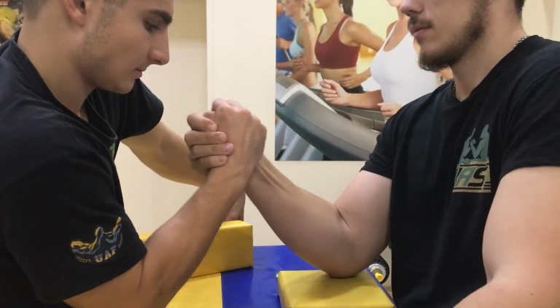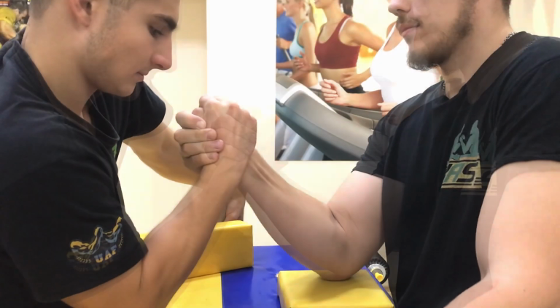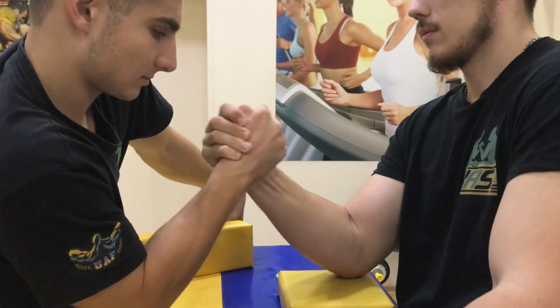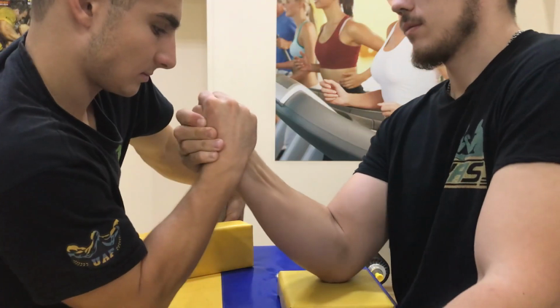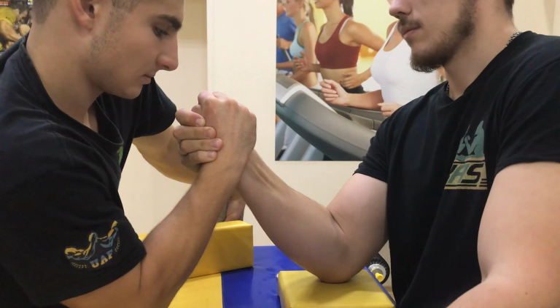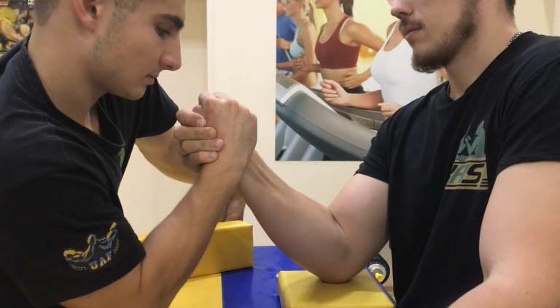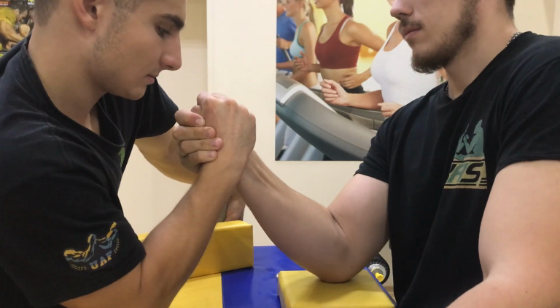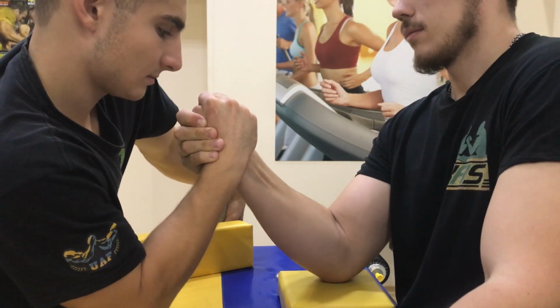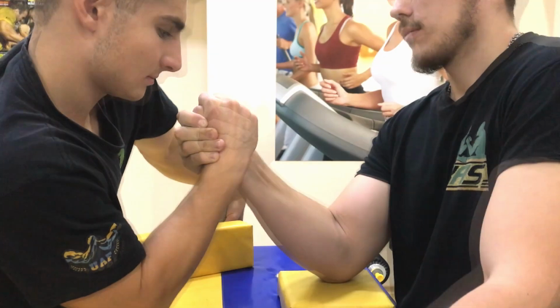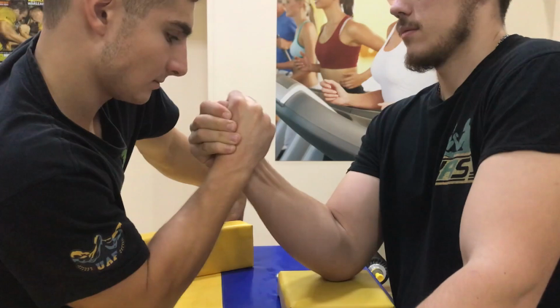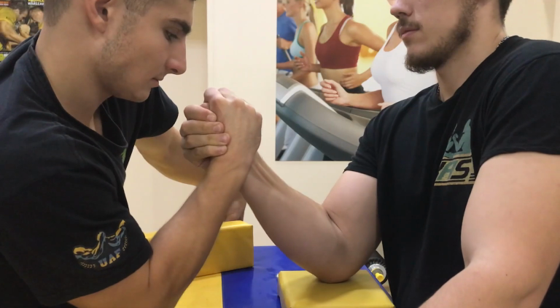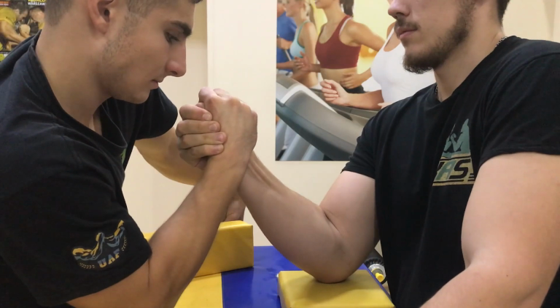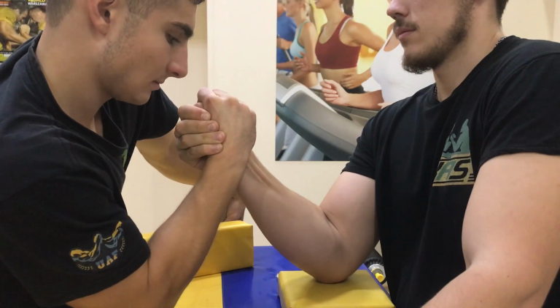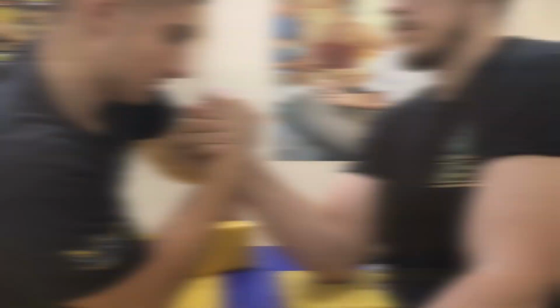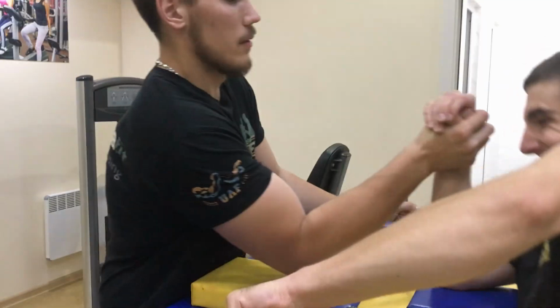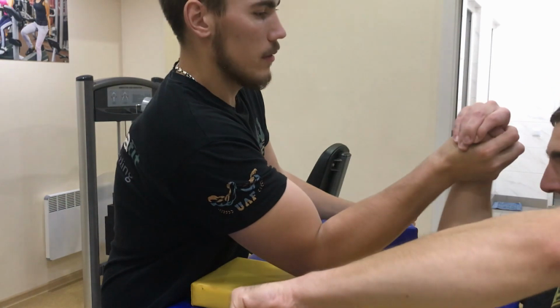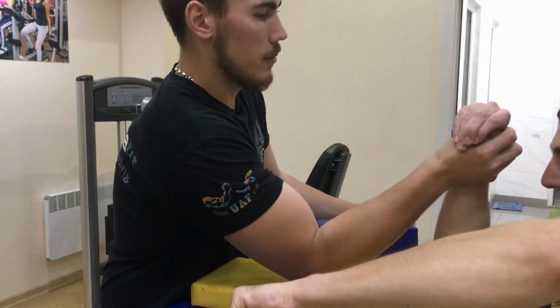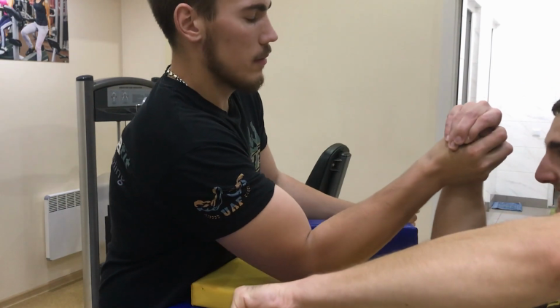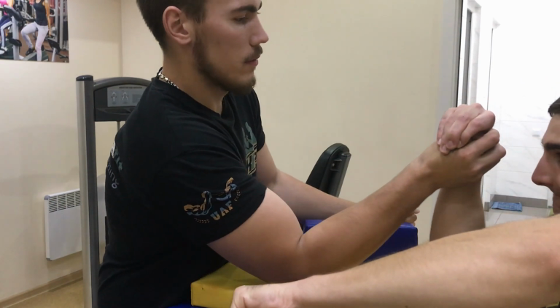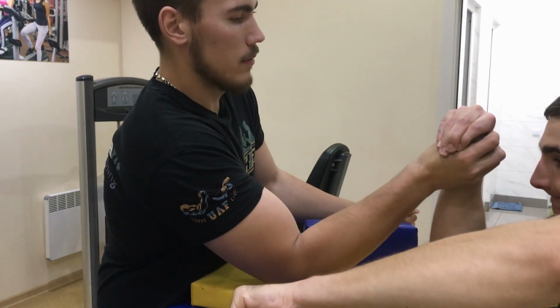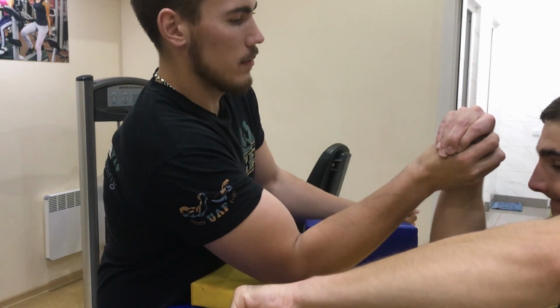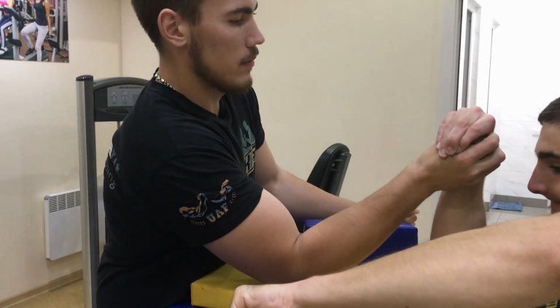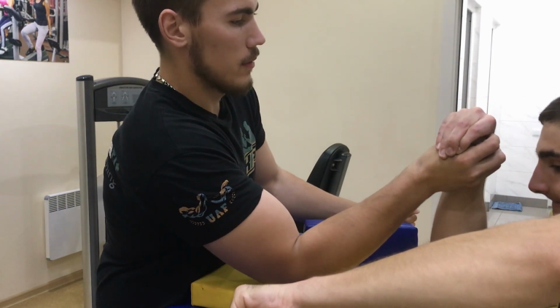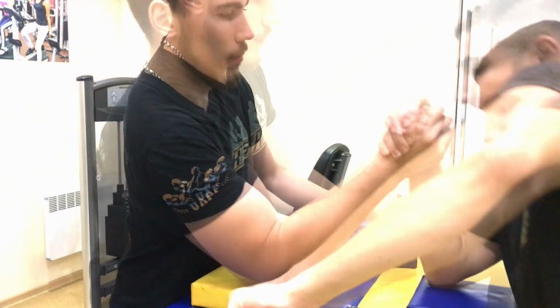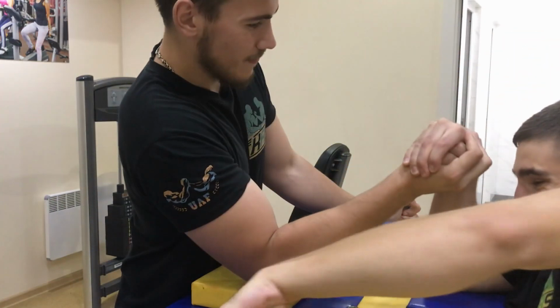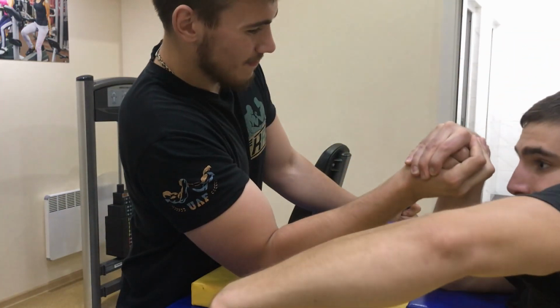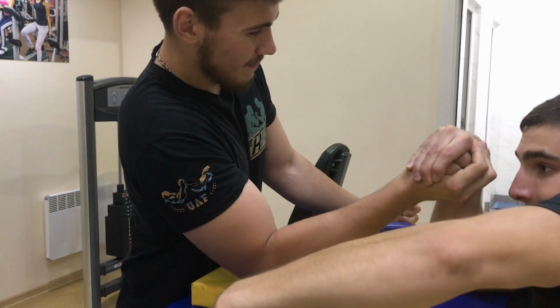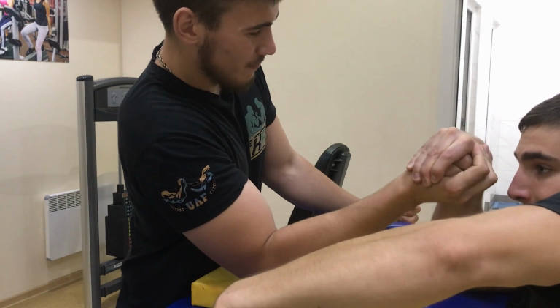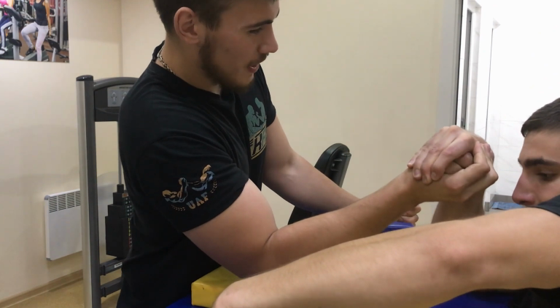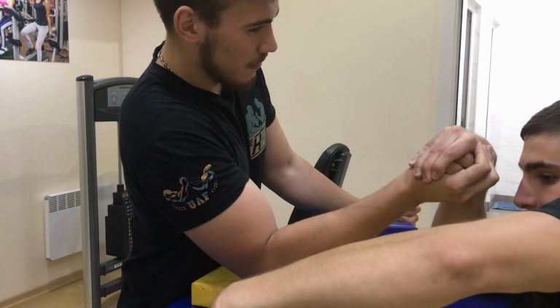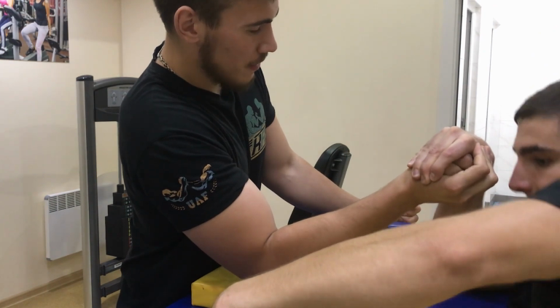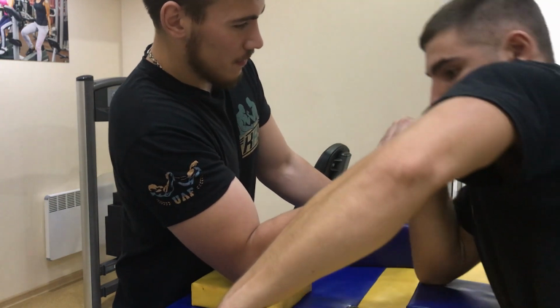The first thing you need to do is to keep the abduction on yourself at all times. In the next movement you need to bend your wrist and sit up, patting on yourself and rolling your triceps on the arm vest.